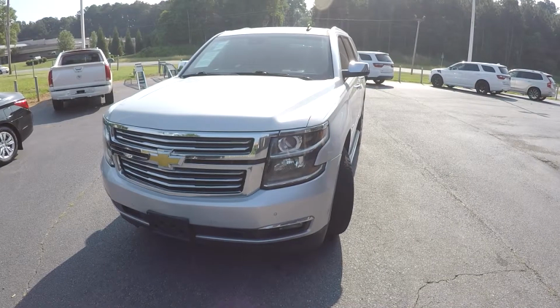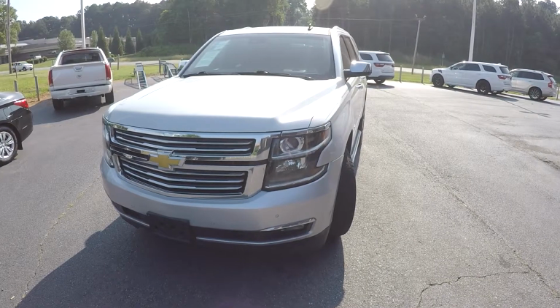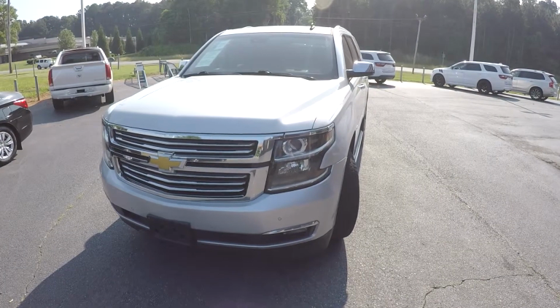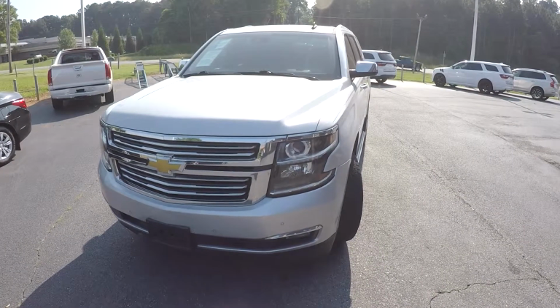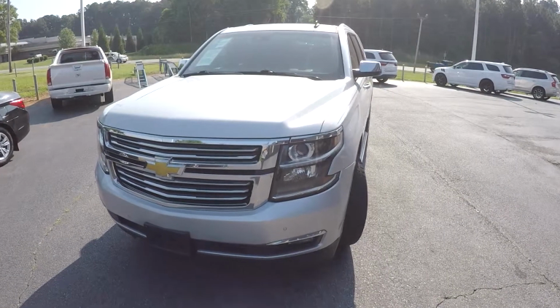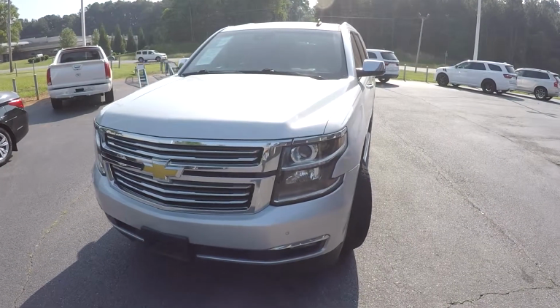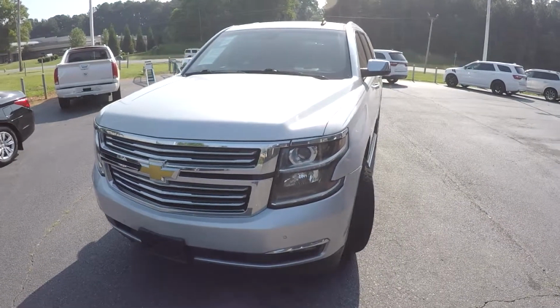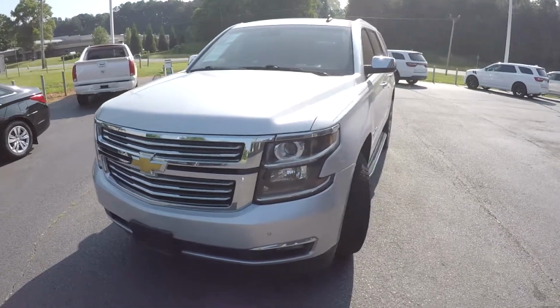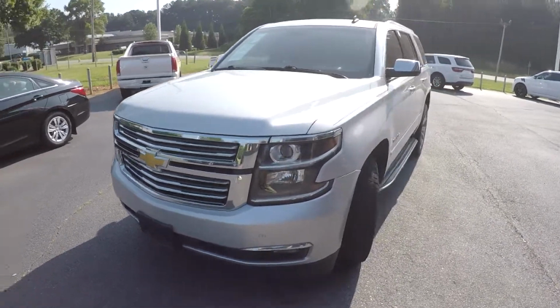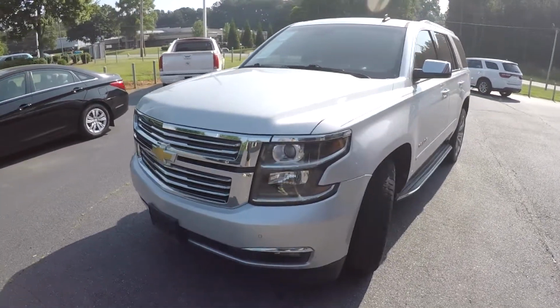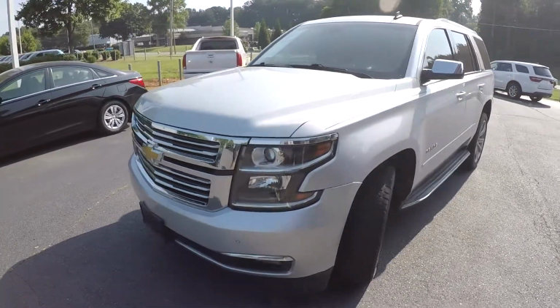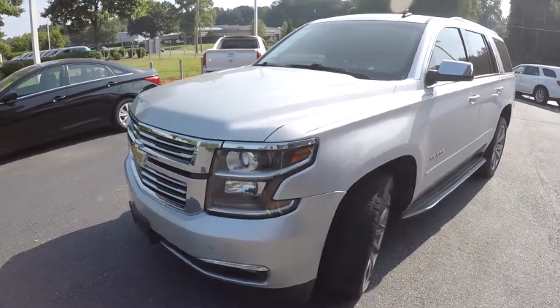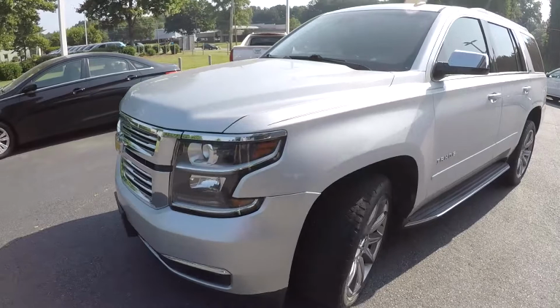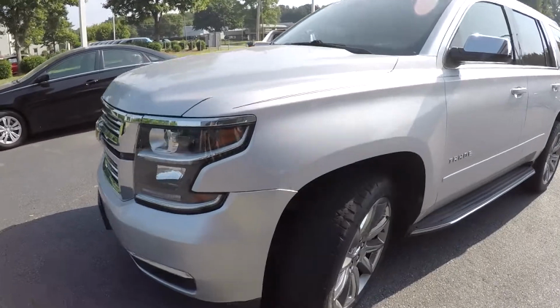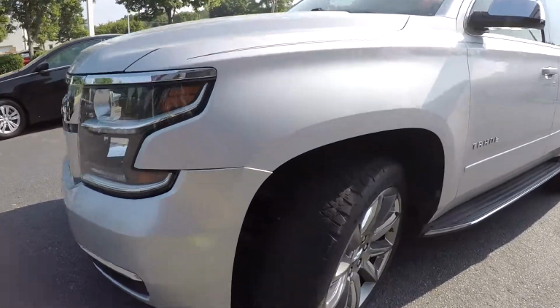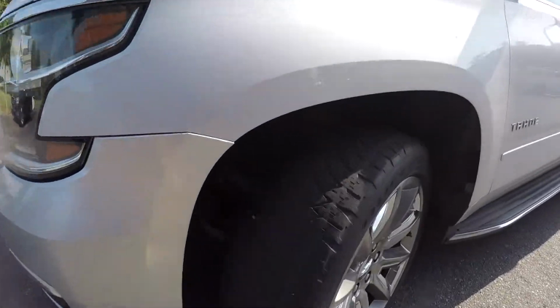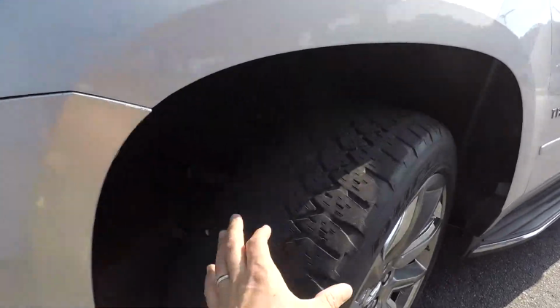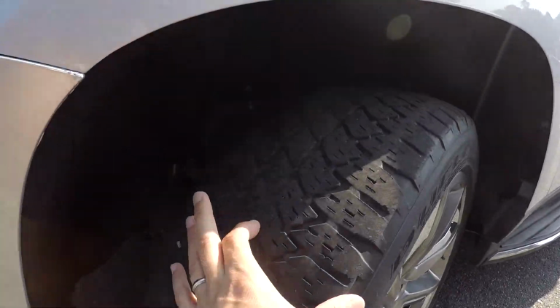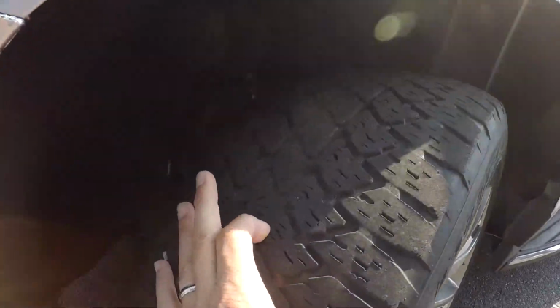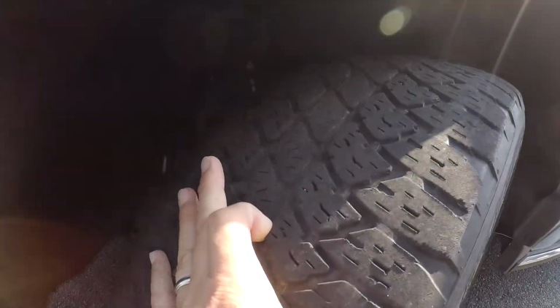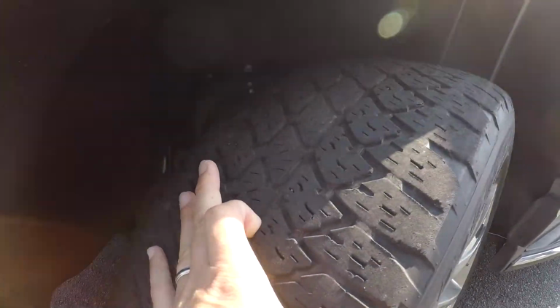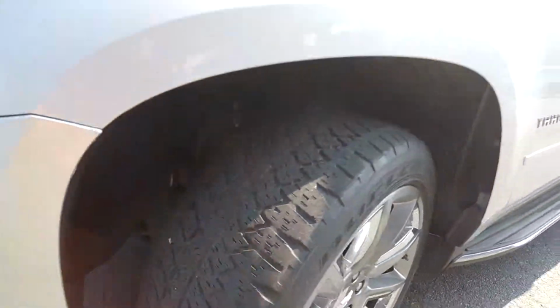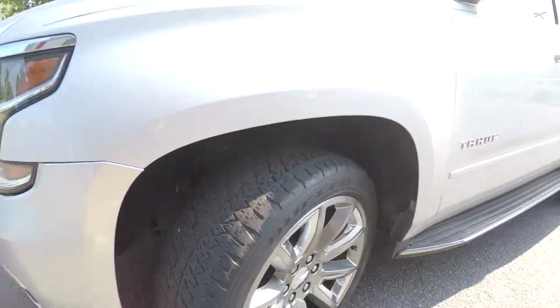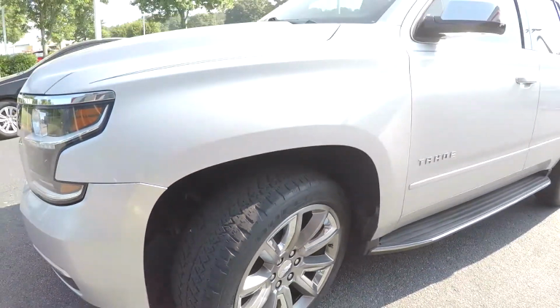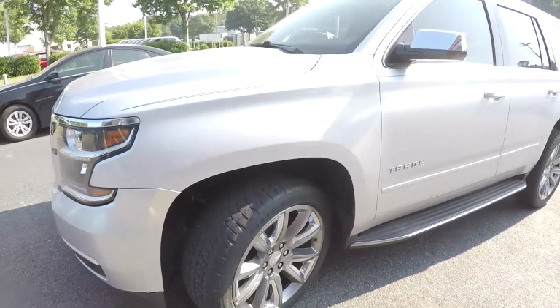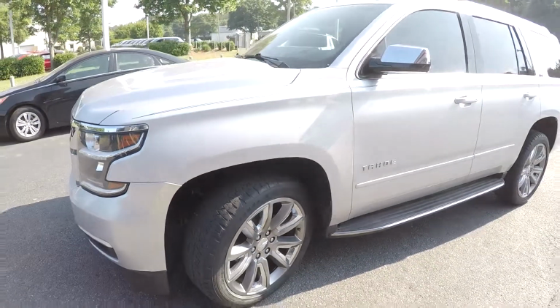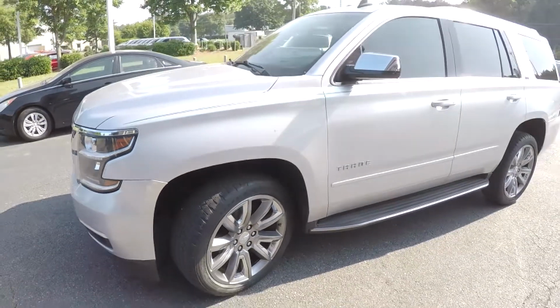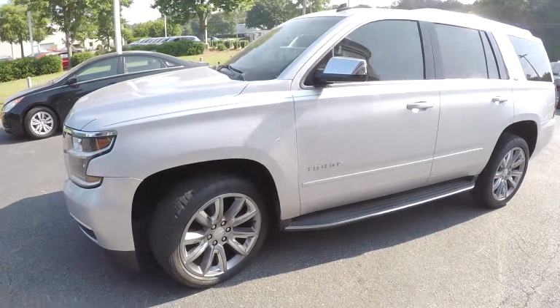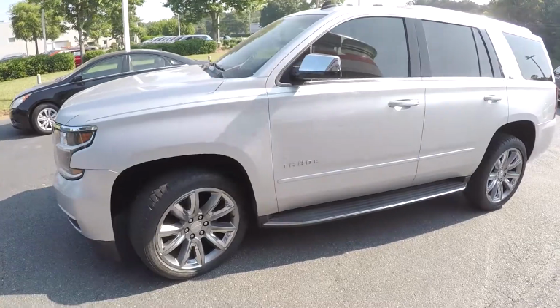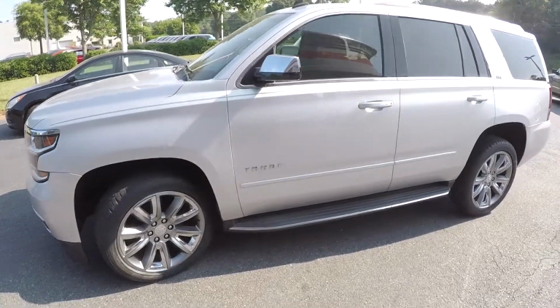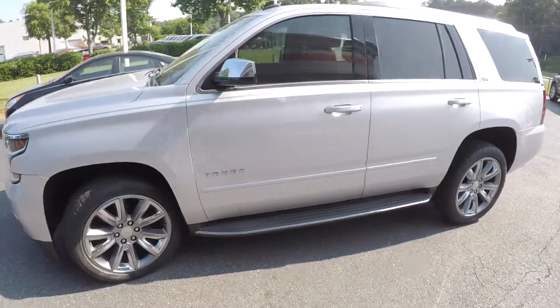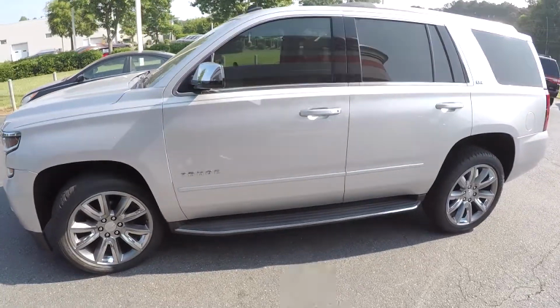Today we're at Right One Auto doing a walk around on a 2015 Chevy Tahoe. This model is an LTZ. We're going to check those tires up front — alloy wheels. Step assists have also been added.